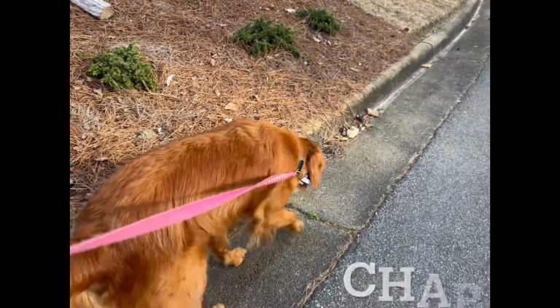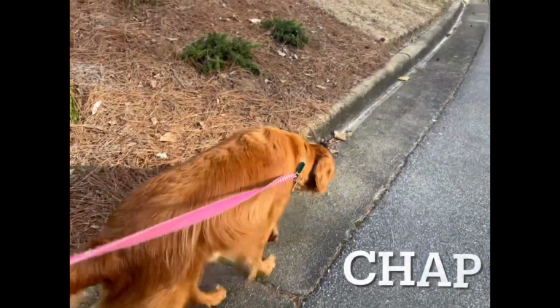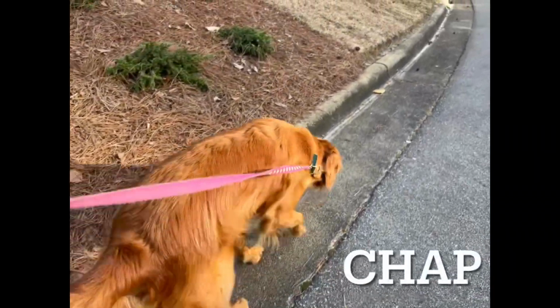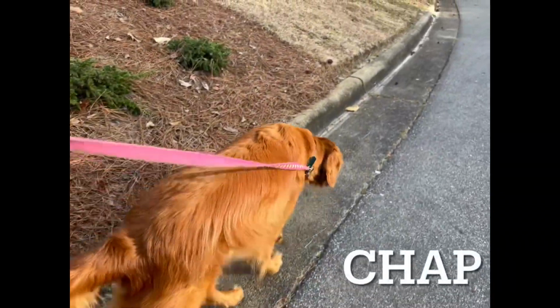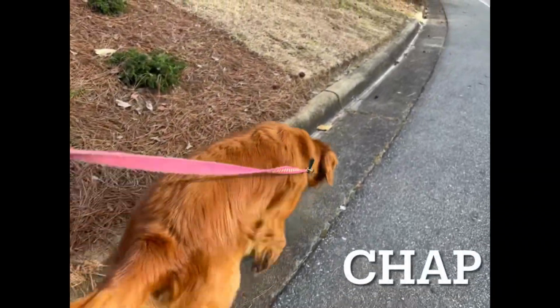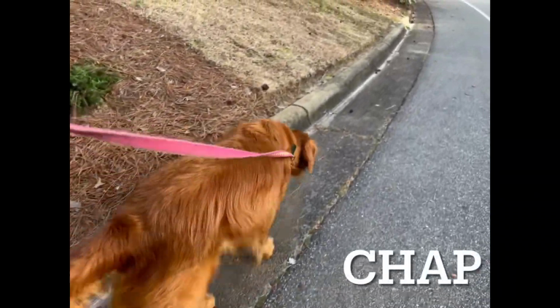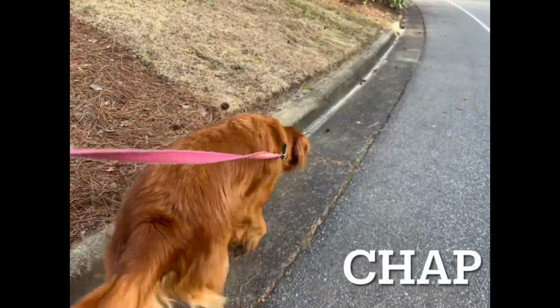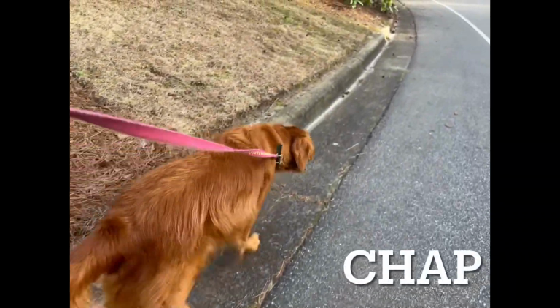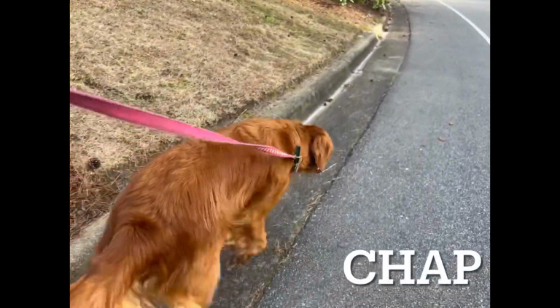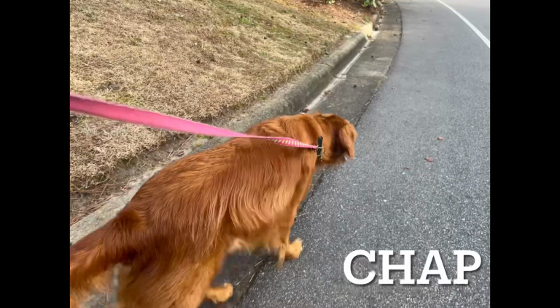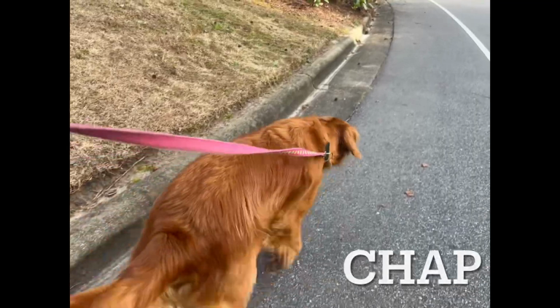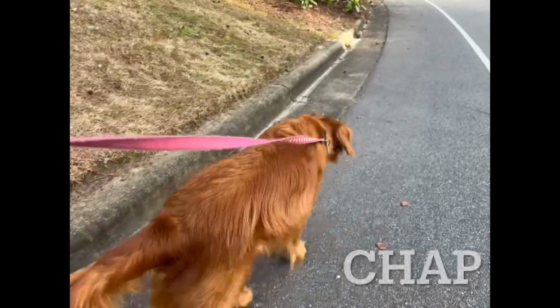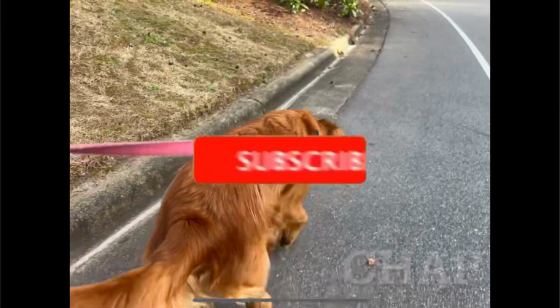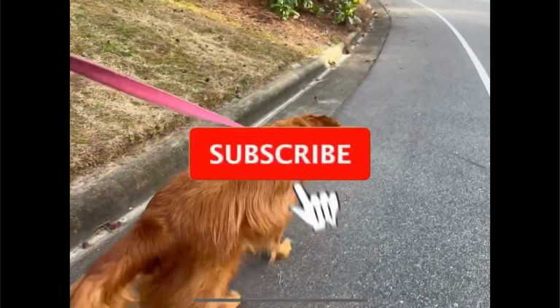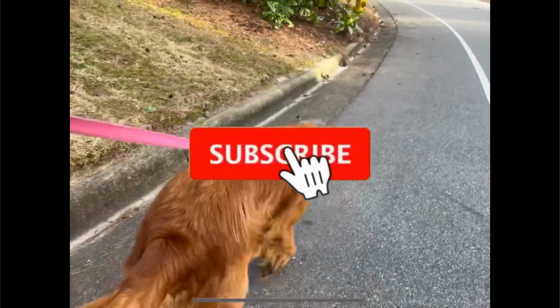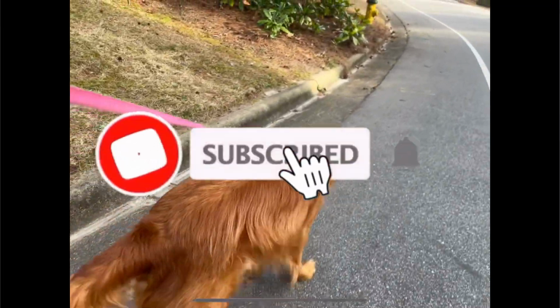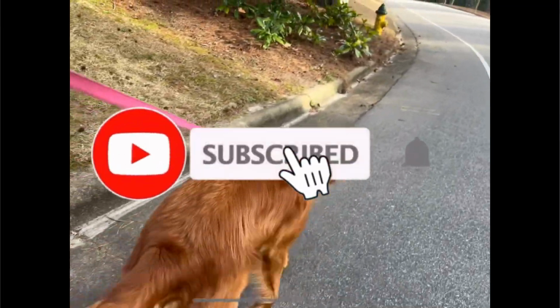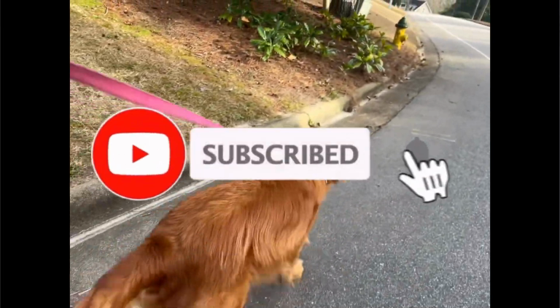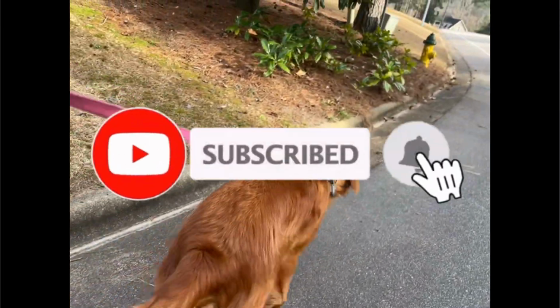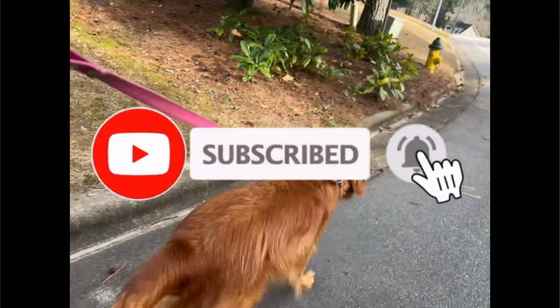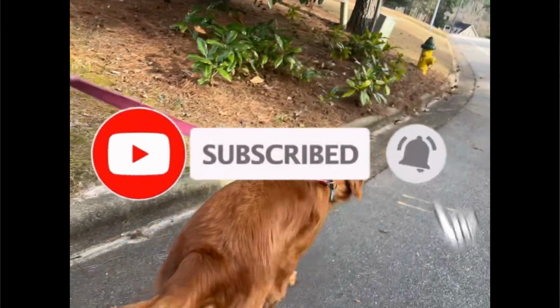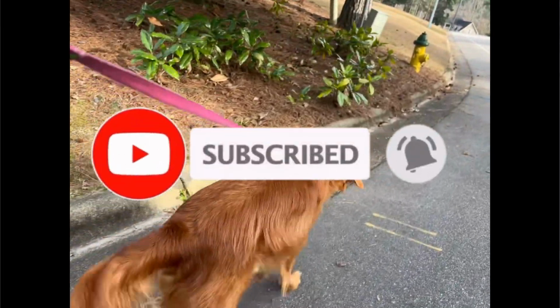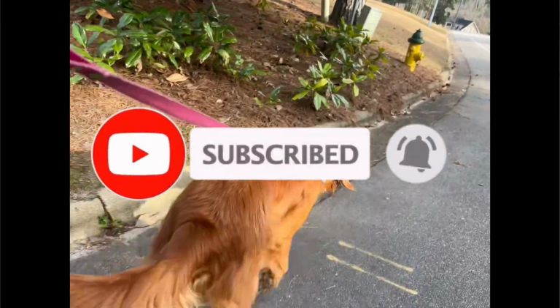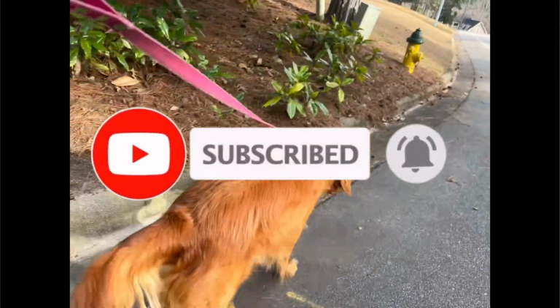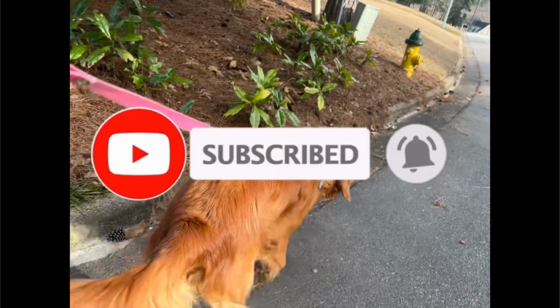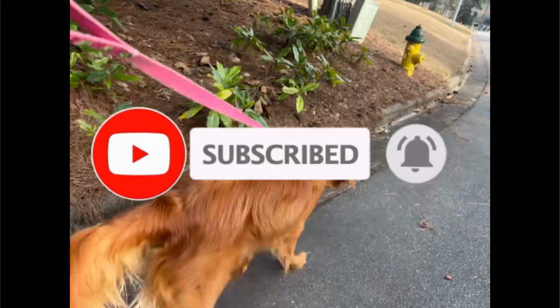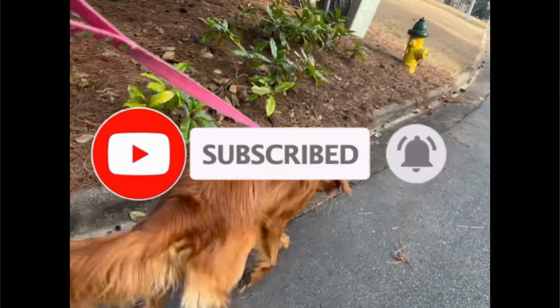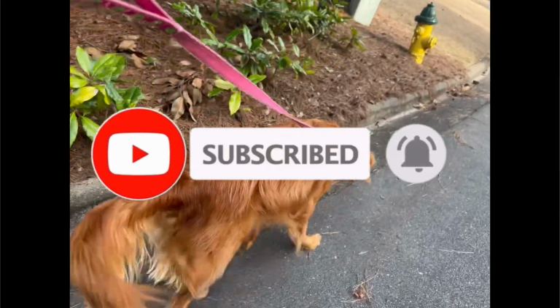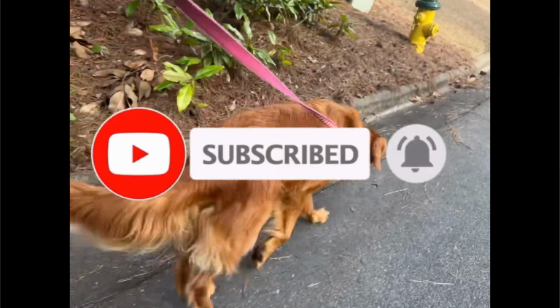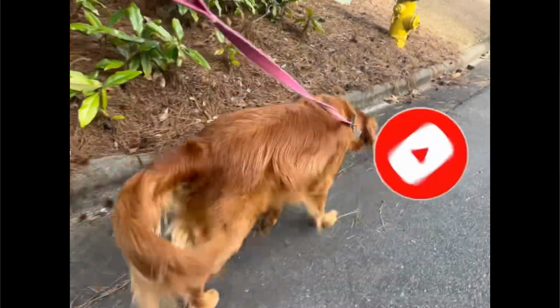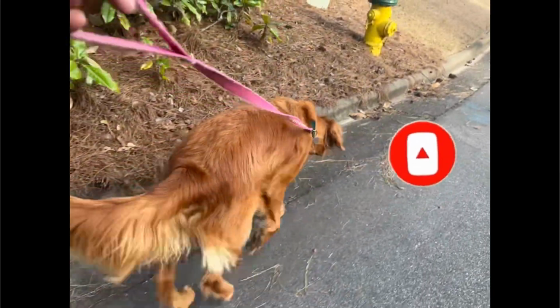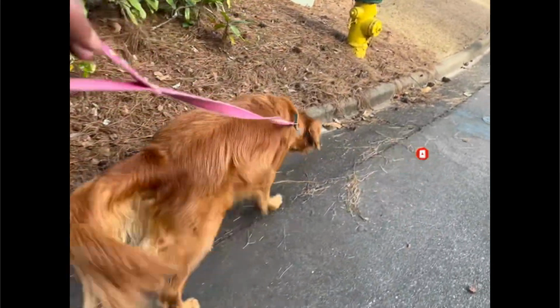Before we continue, if you're enjoying the video so far, I'd love it if you do me a huge favor — throw me a bone, hit the like and subscribe button. I make all types of dog content that you don't want to miss out on in the future.